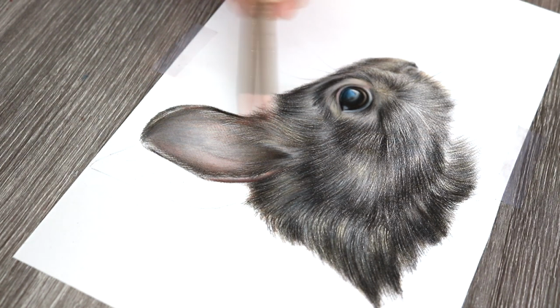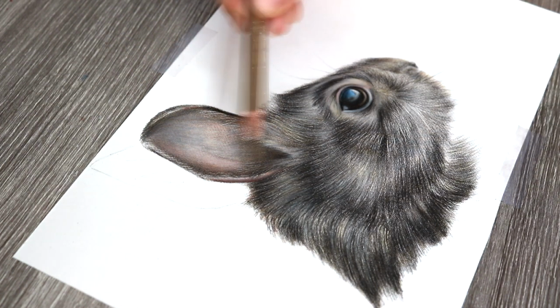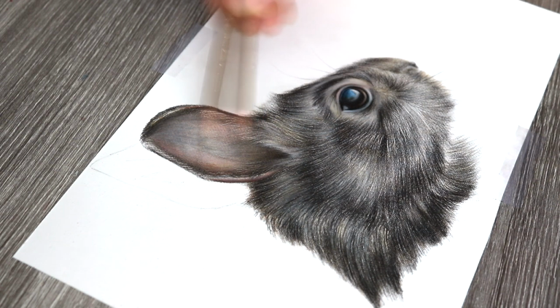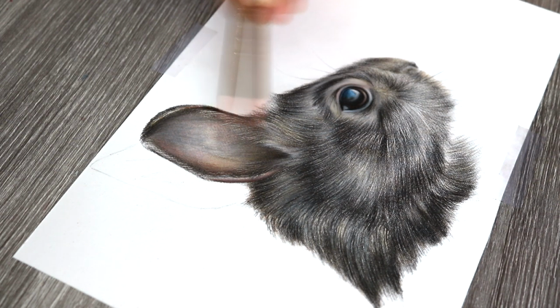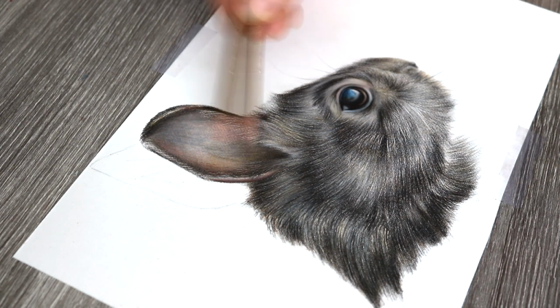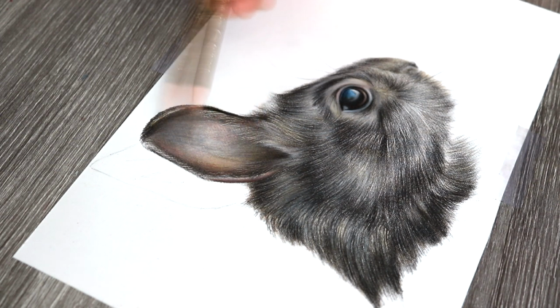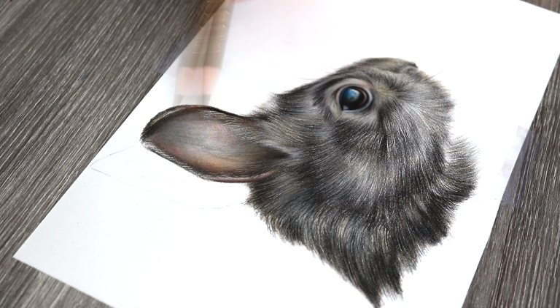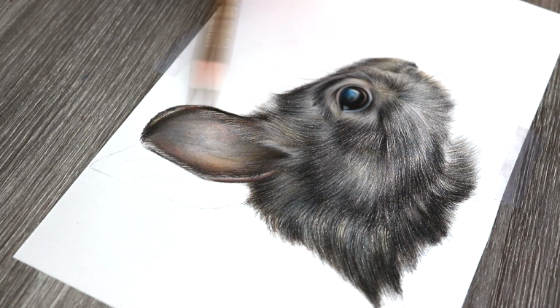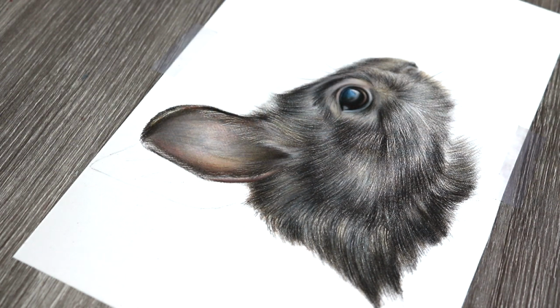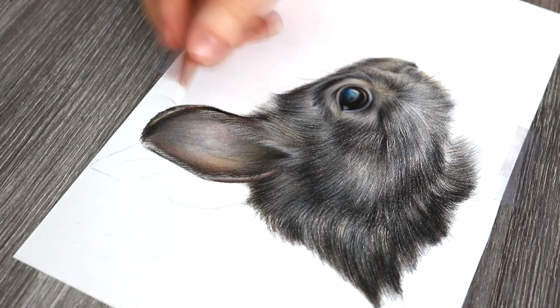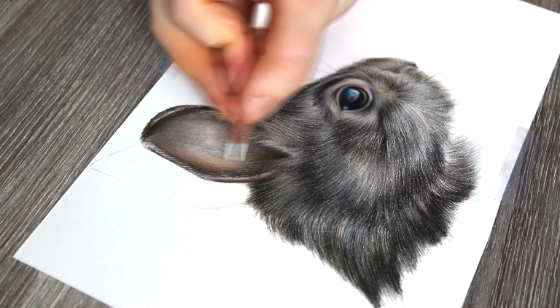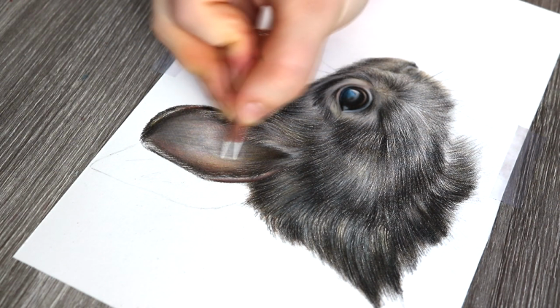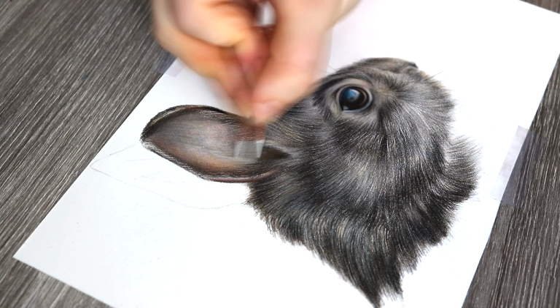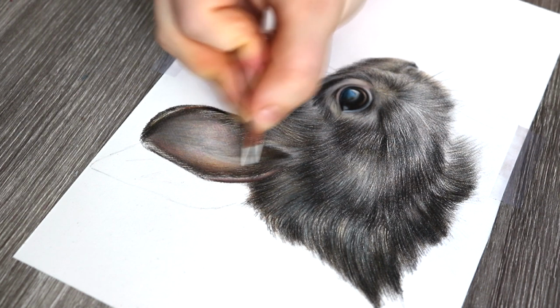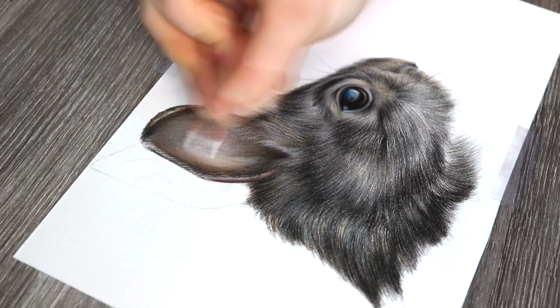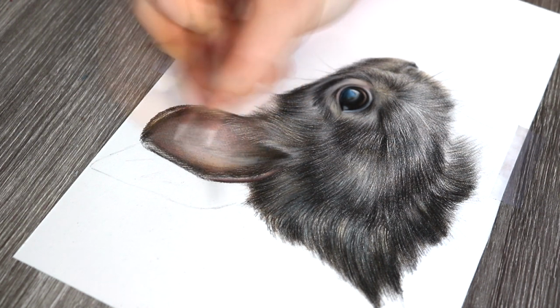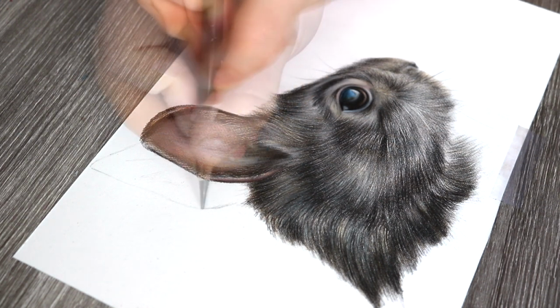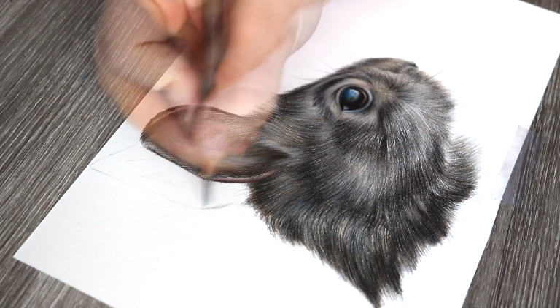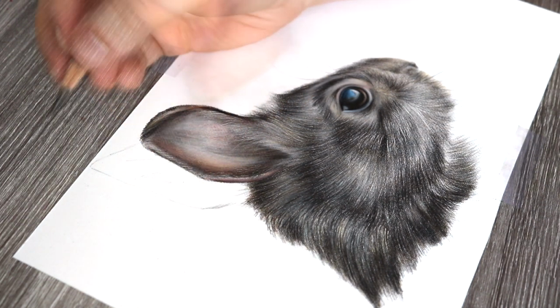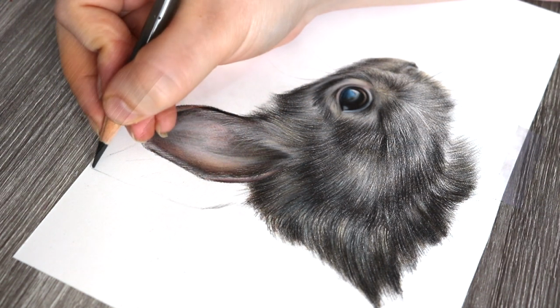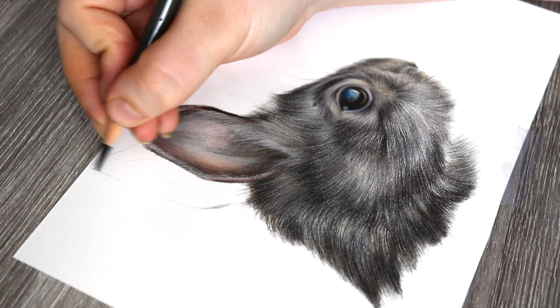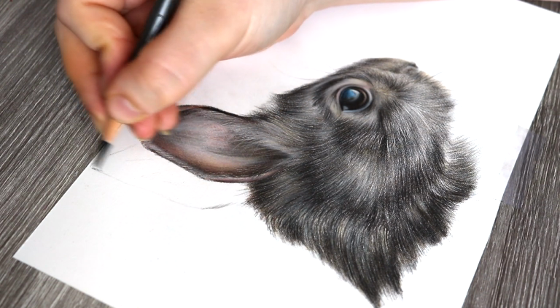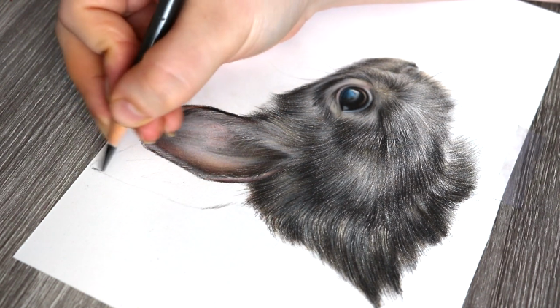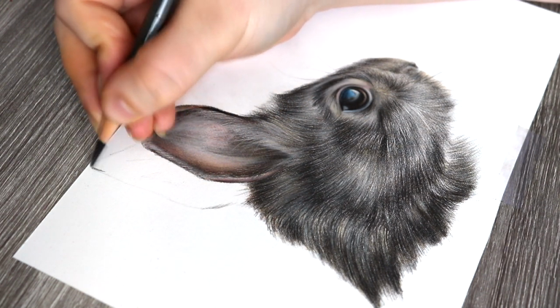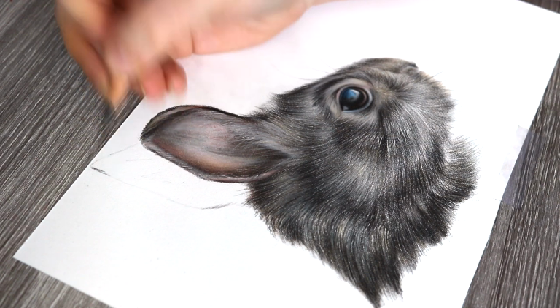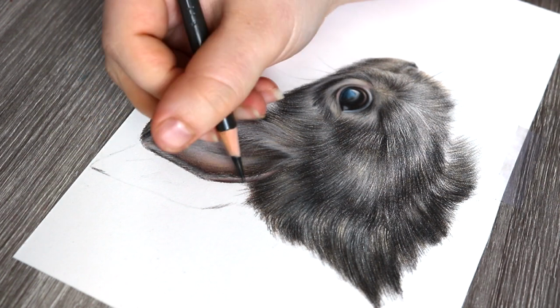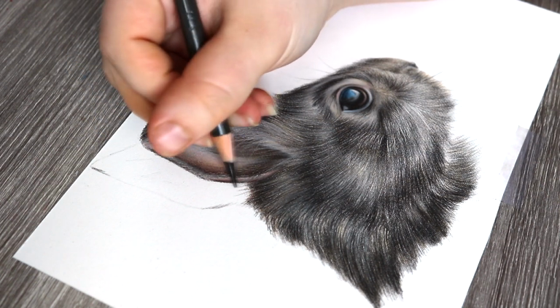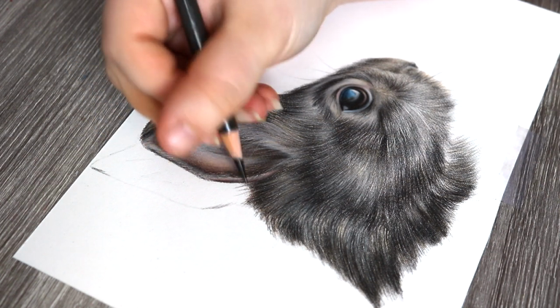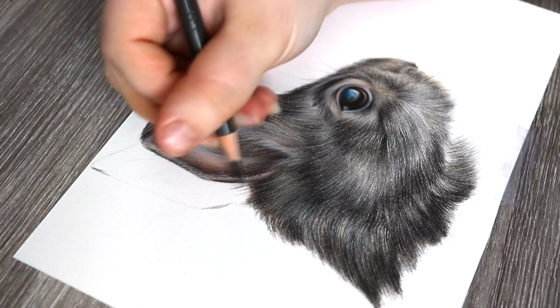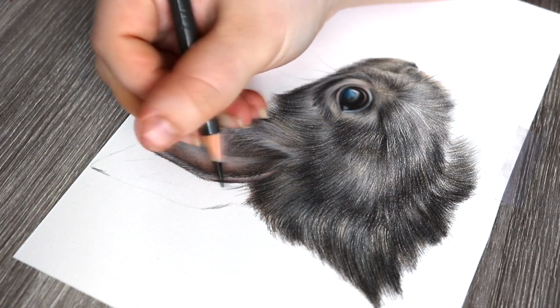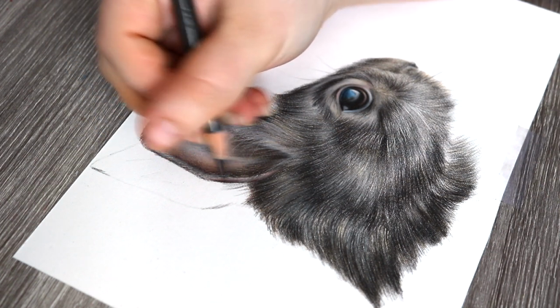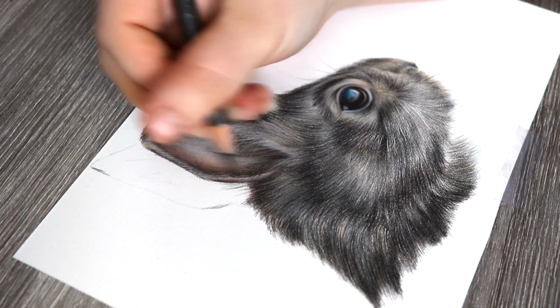I just use a combination of subtle shading by using the side of the pencil and then using the tip of the pencil, making sure that I get in some more specific and detailed areas of the fur as well.